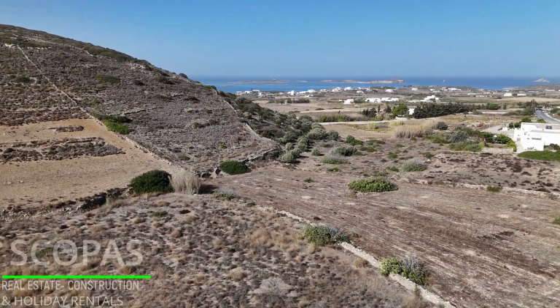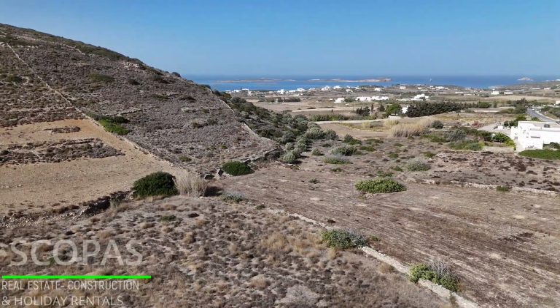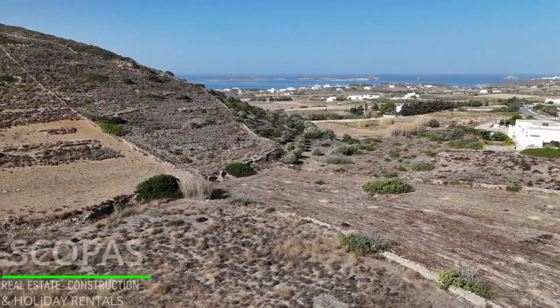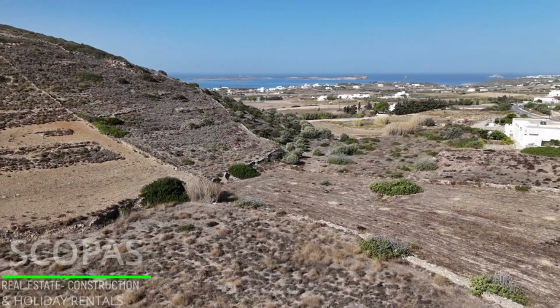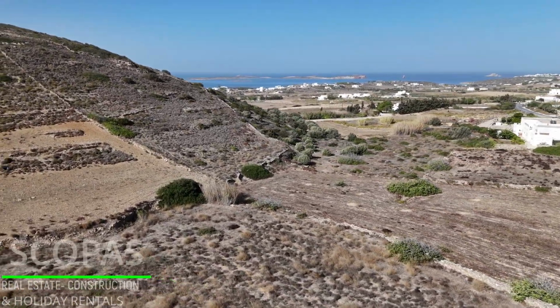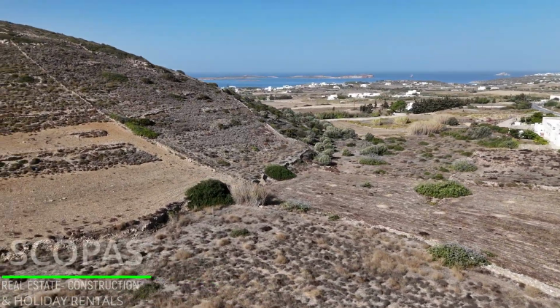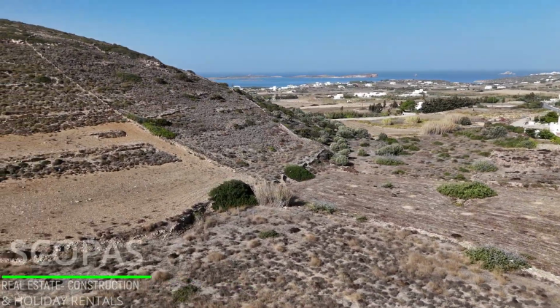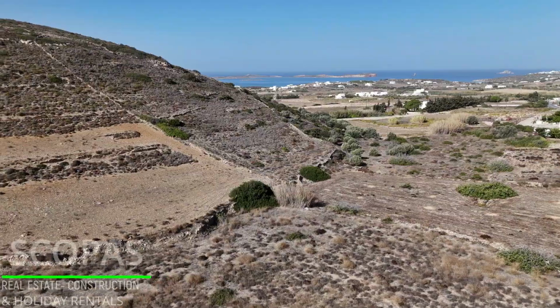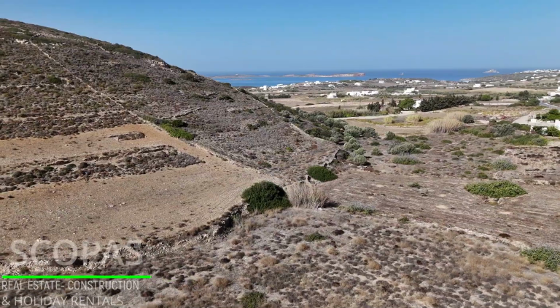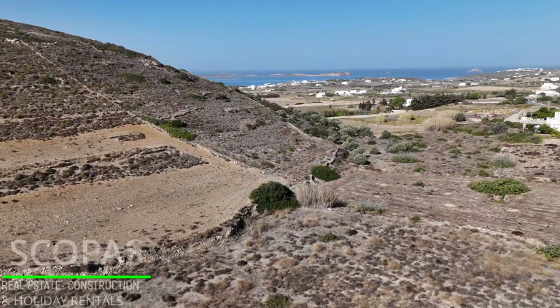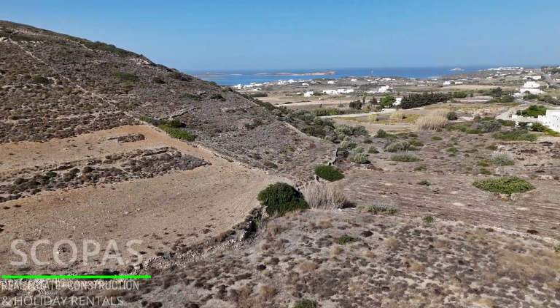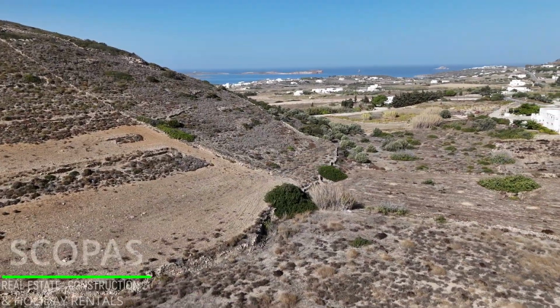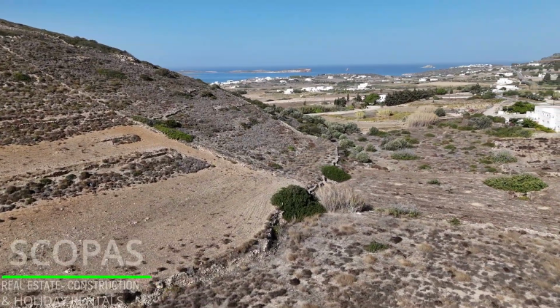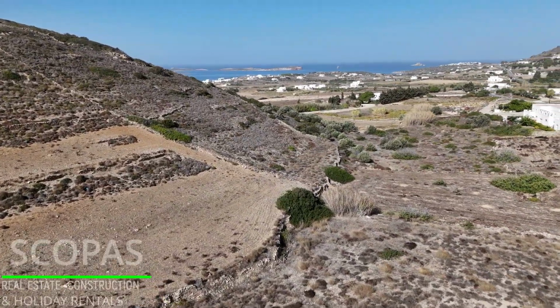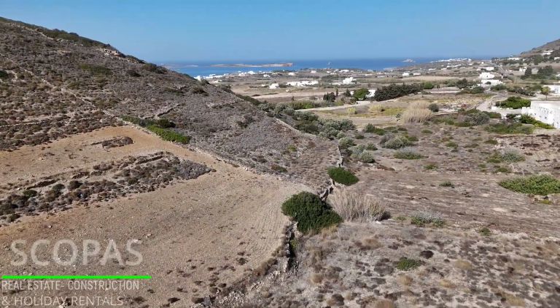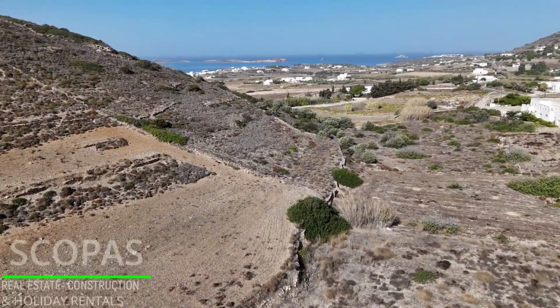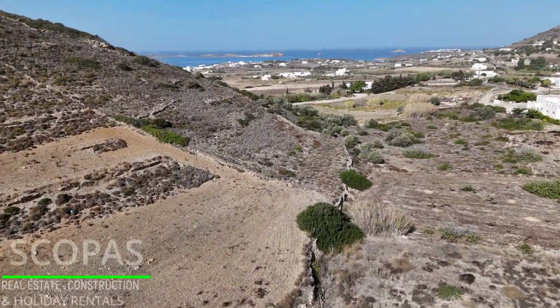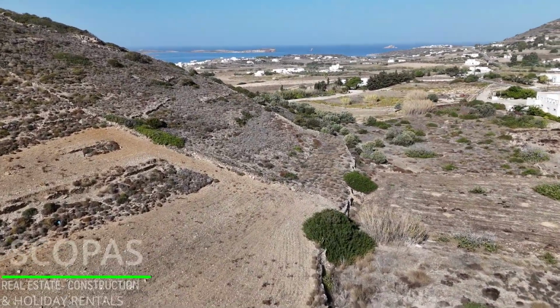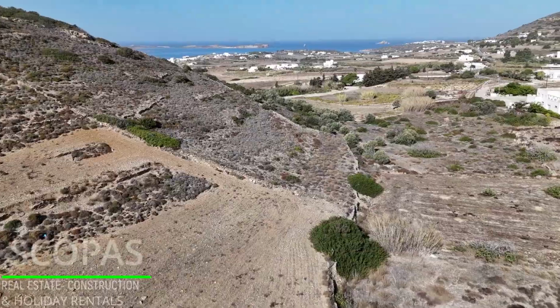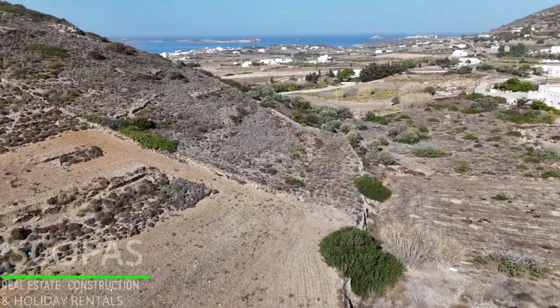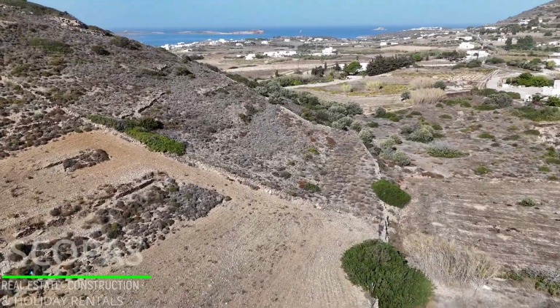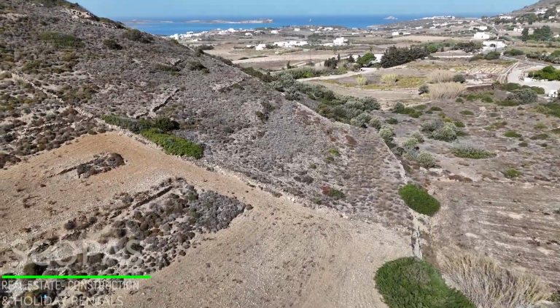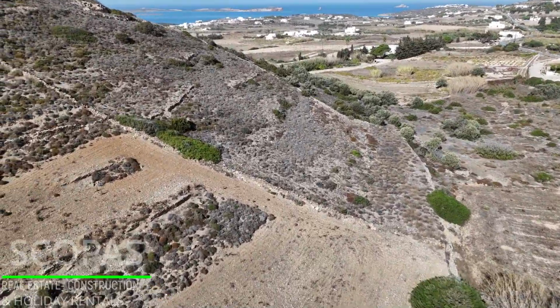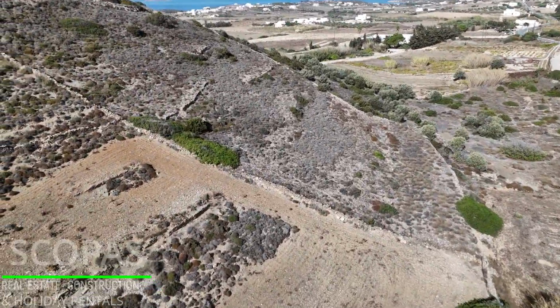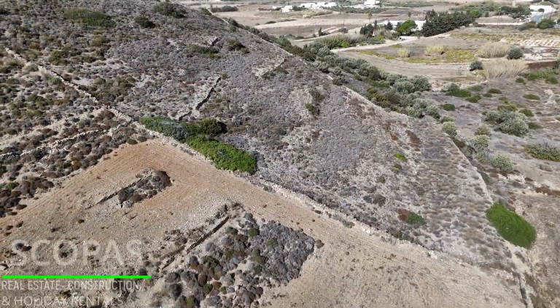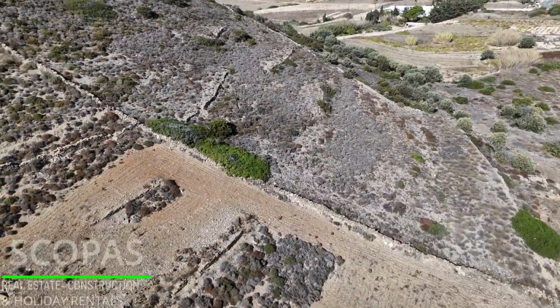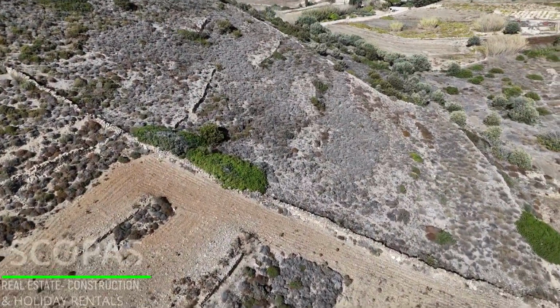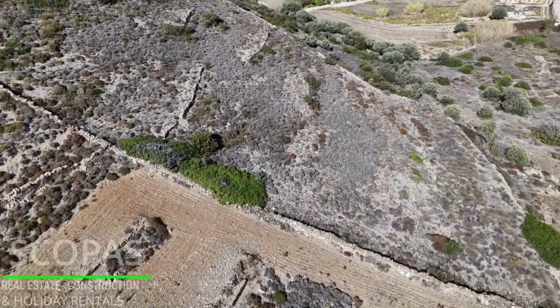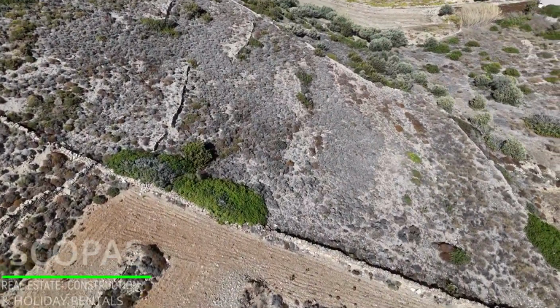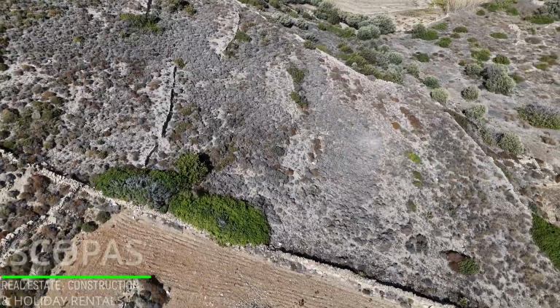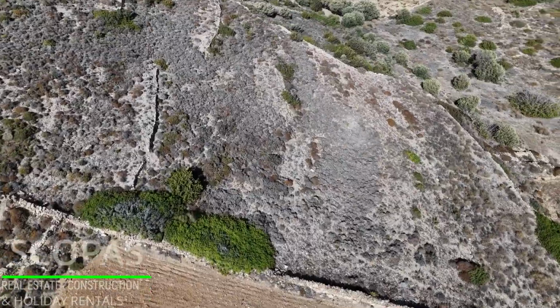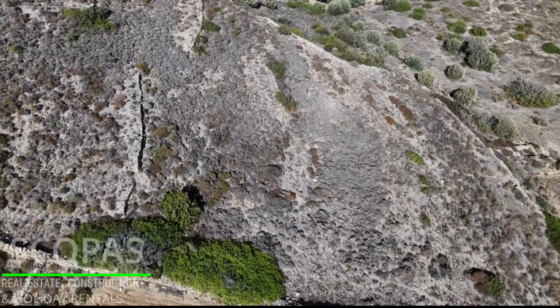According to the latest building regulations, this plot has the capacity to build a ground floor building without a top floor, swimming pool, basement, or garage, up to 280 square meters, plus another 30% if building thick stone walls.